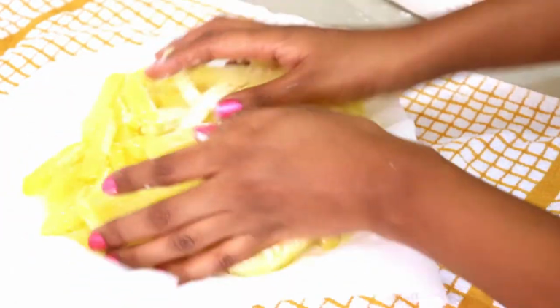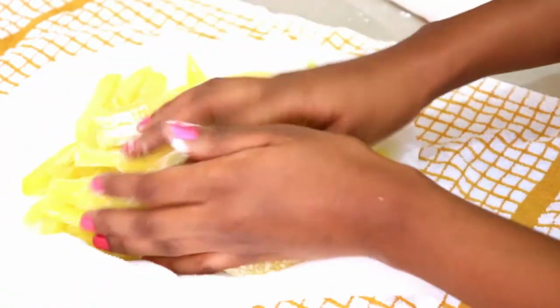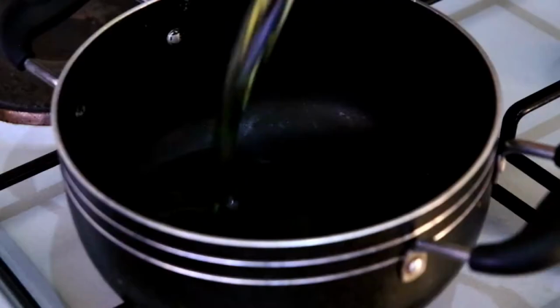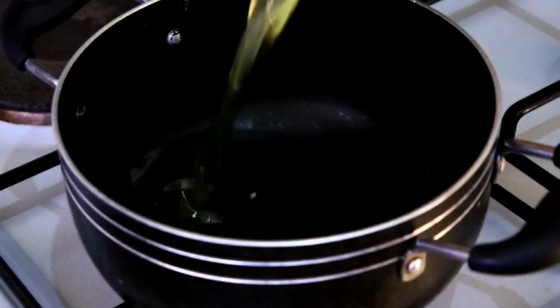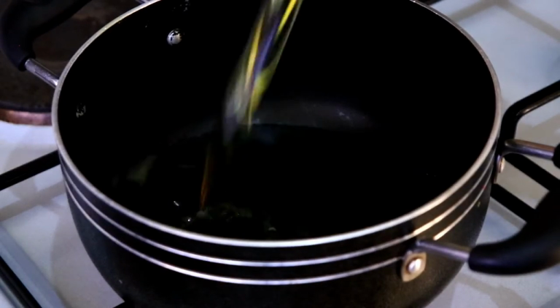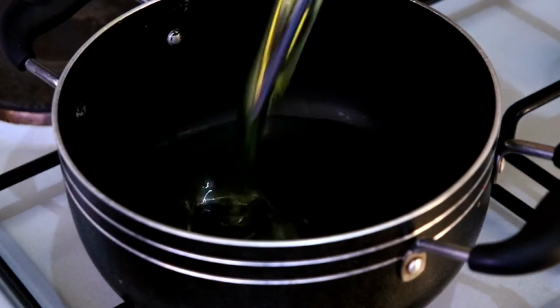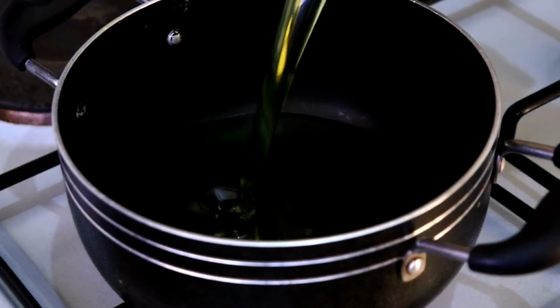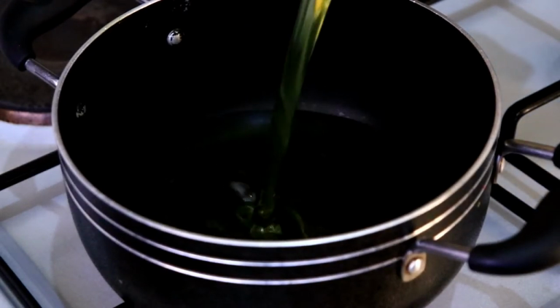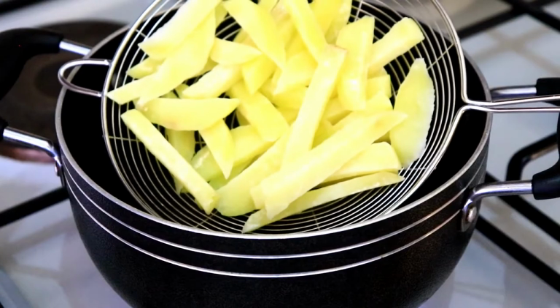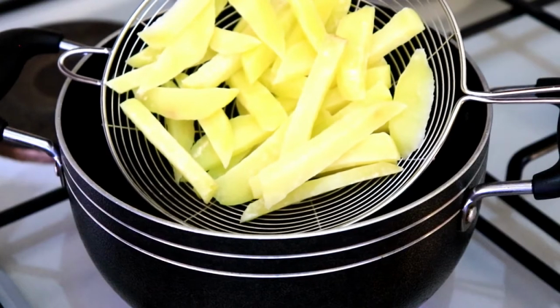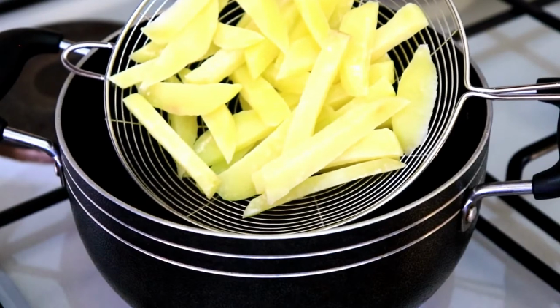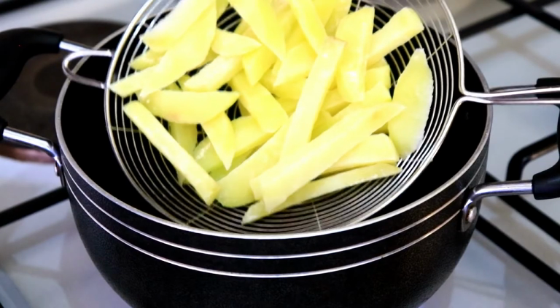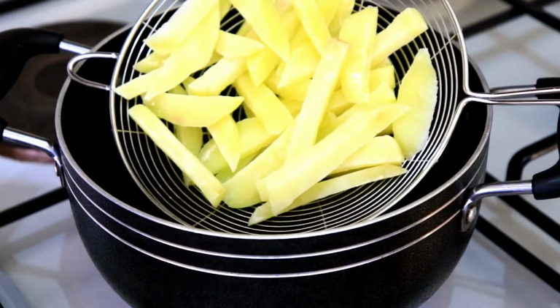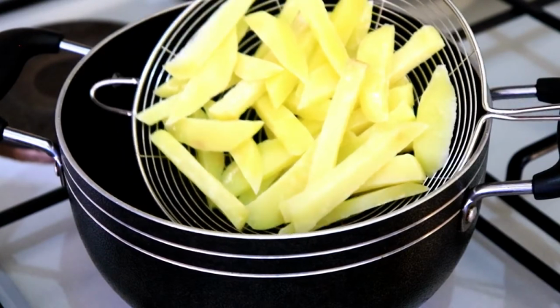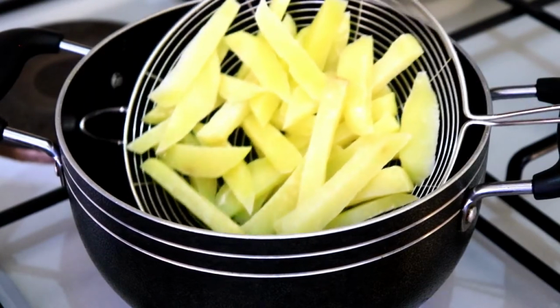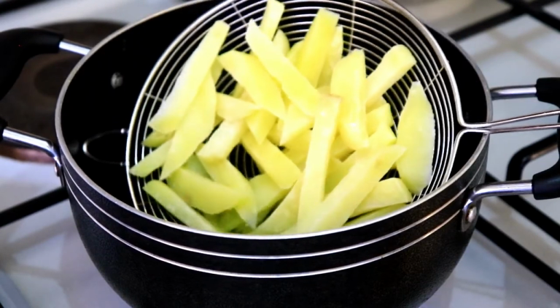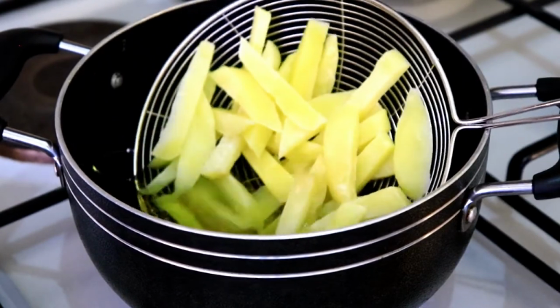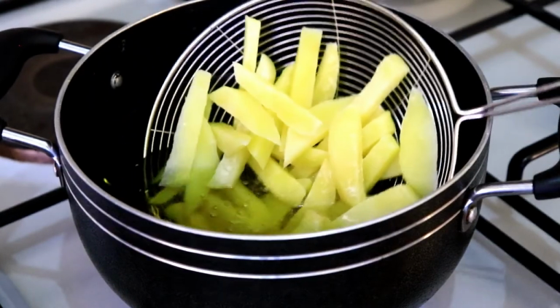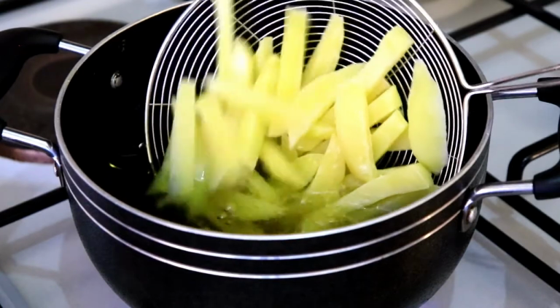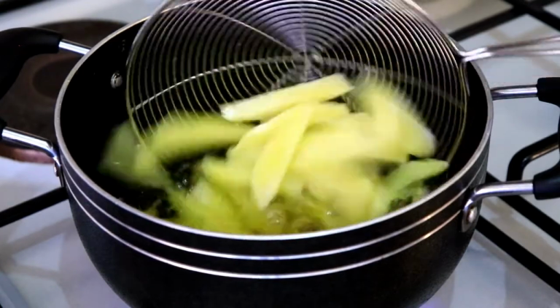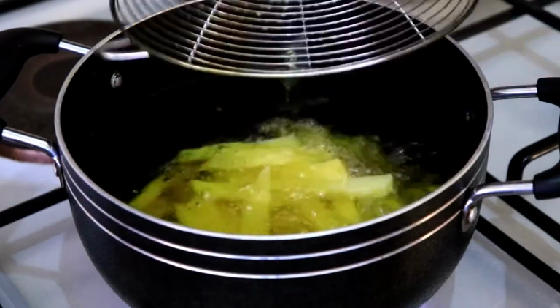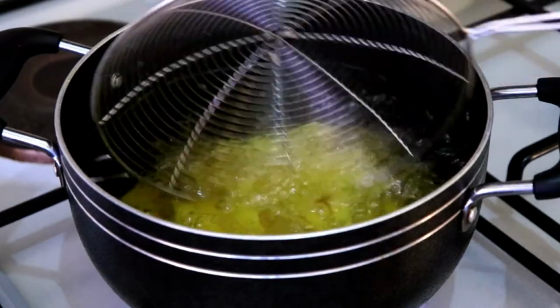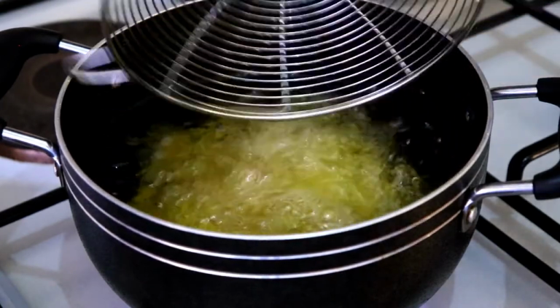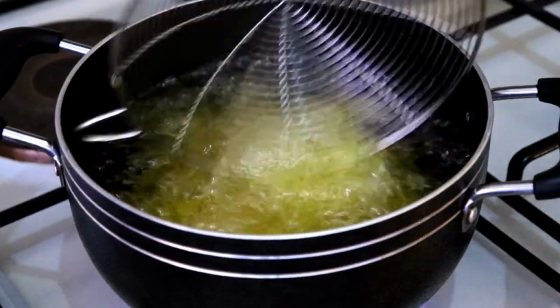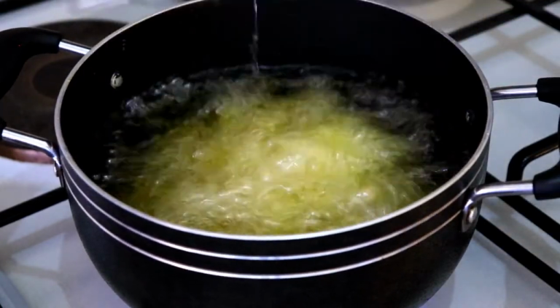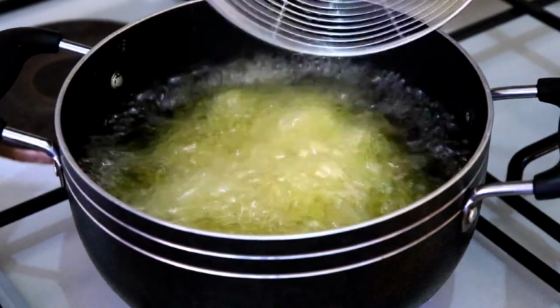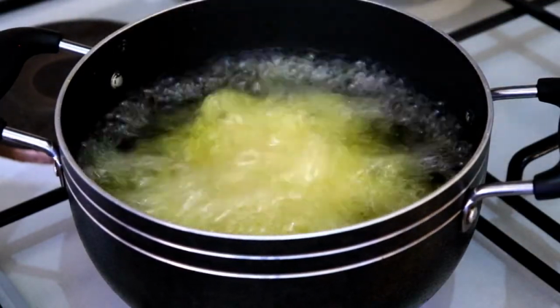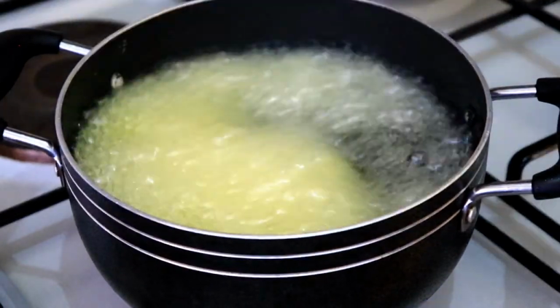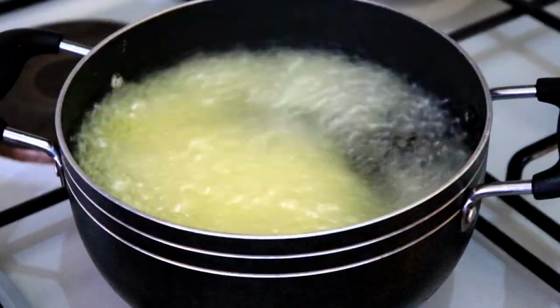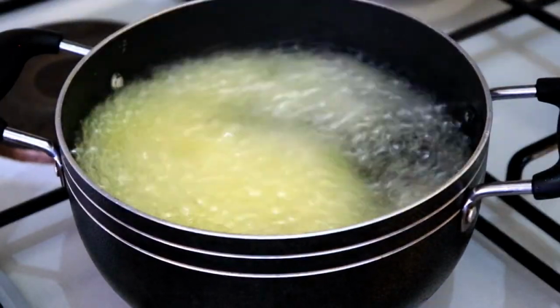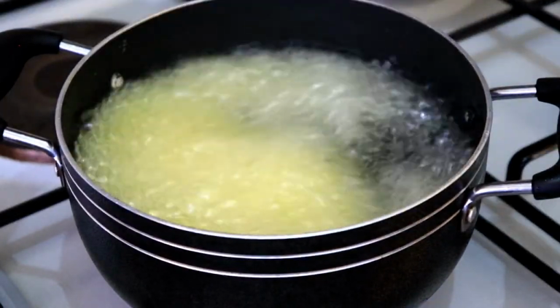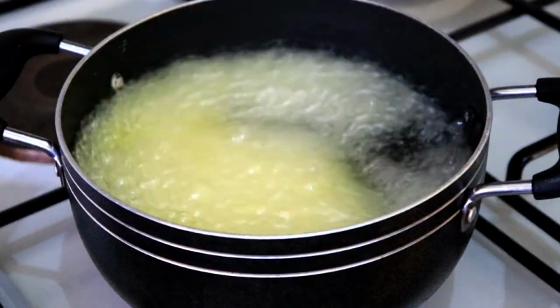Now it's time to deep fry. I'm going to deep fry them twice. The first time is just frying them for two minutes, then remove them and let them cool down completely — or at least 30 minutes in the freezer.